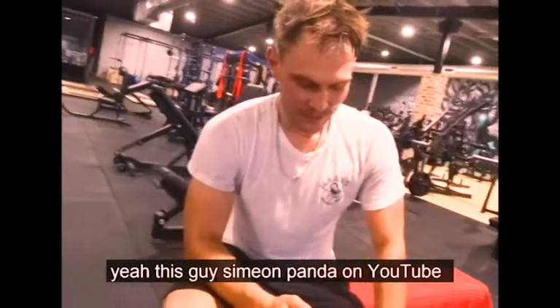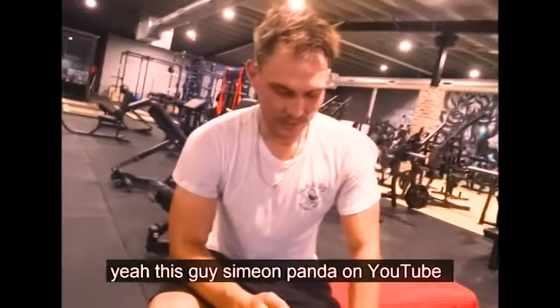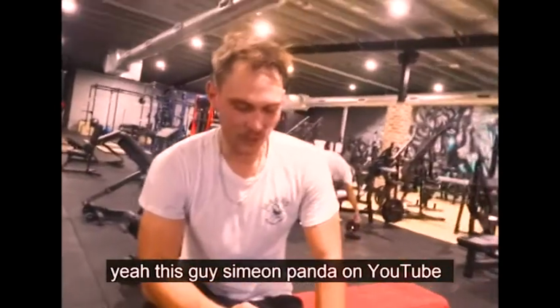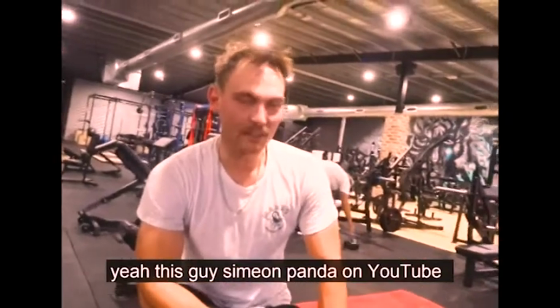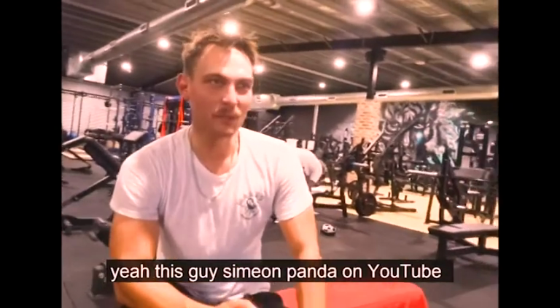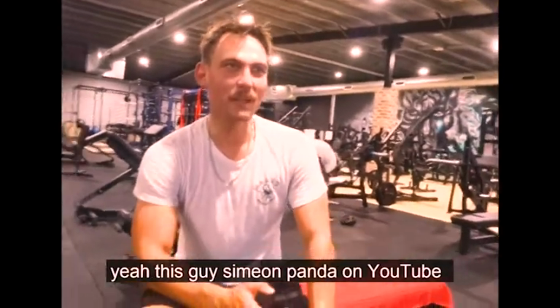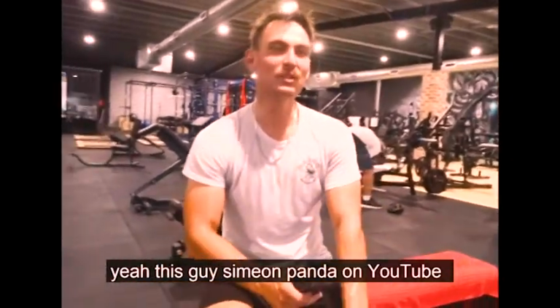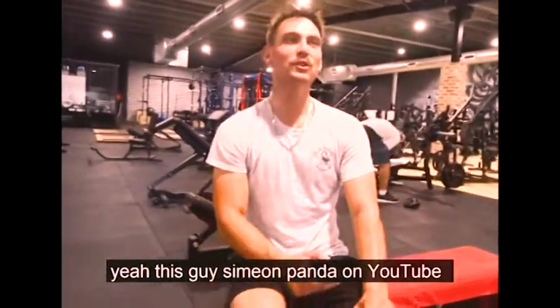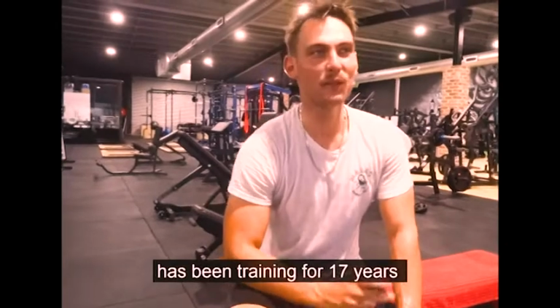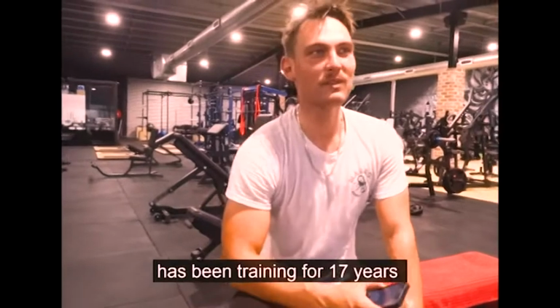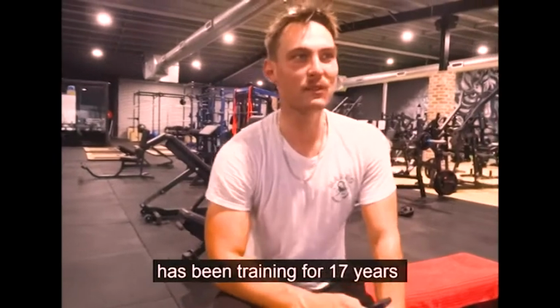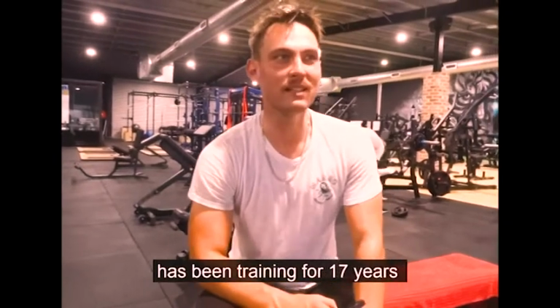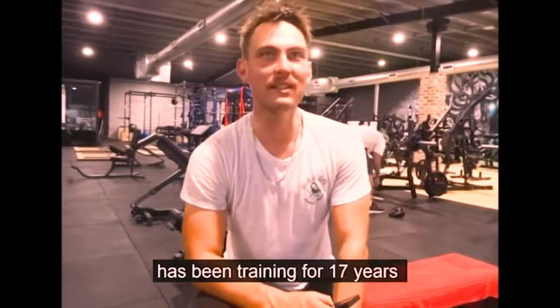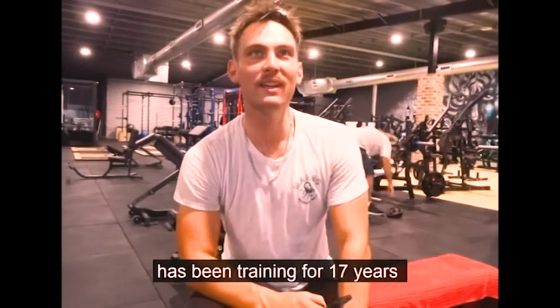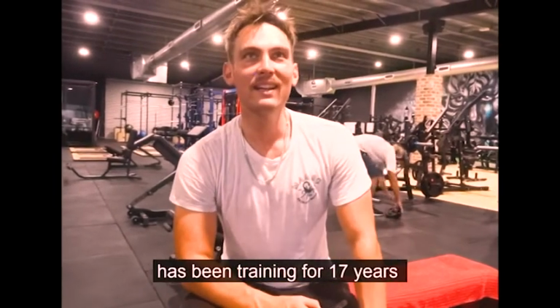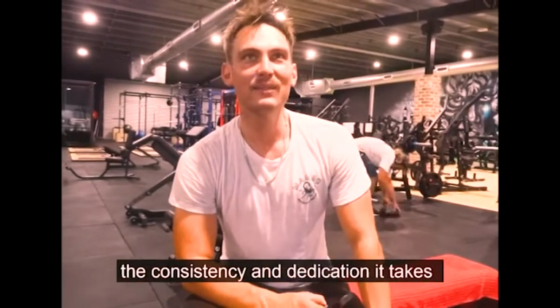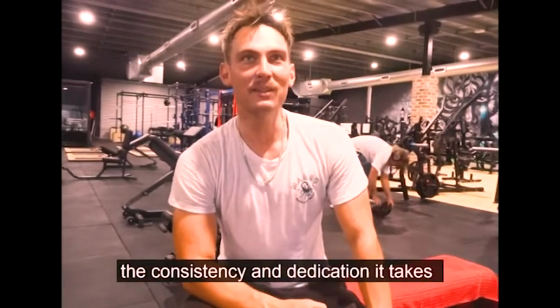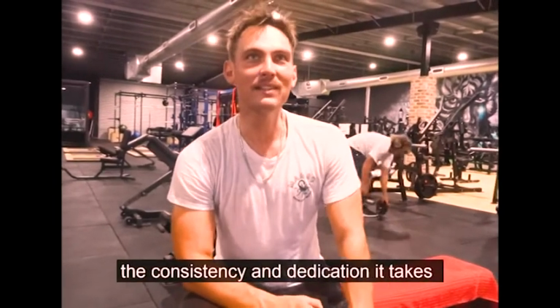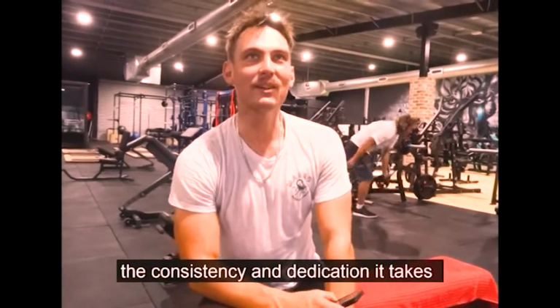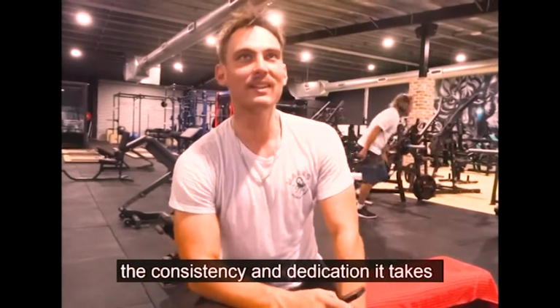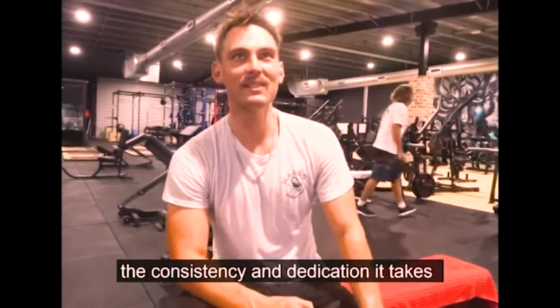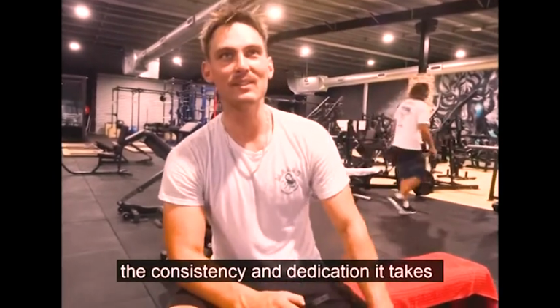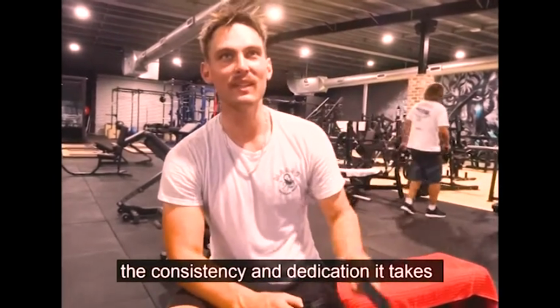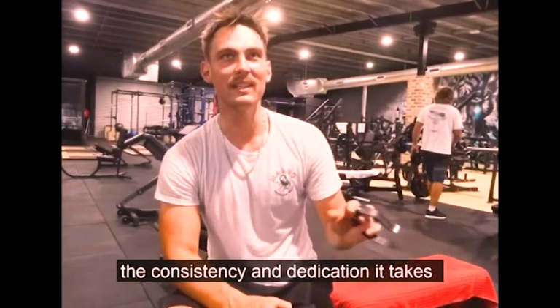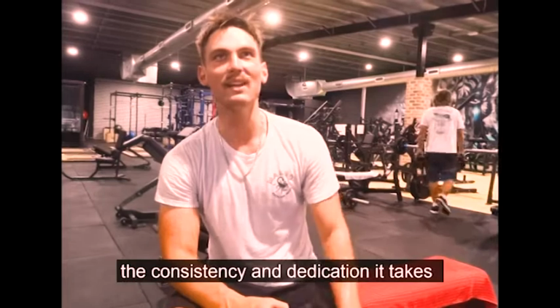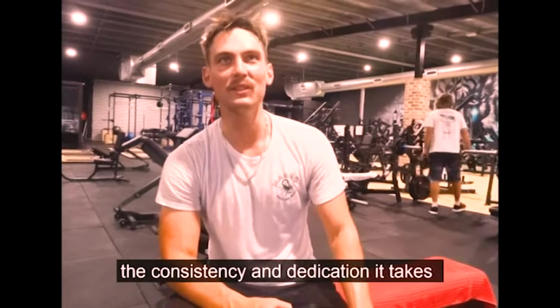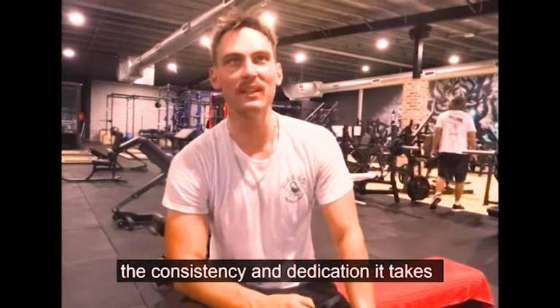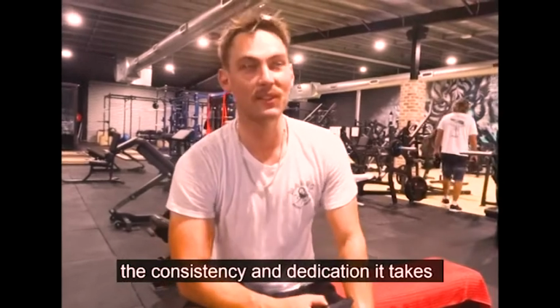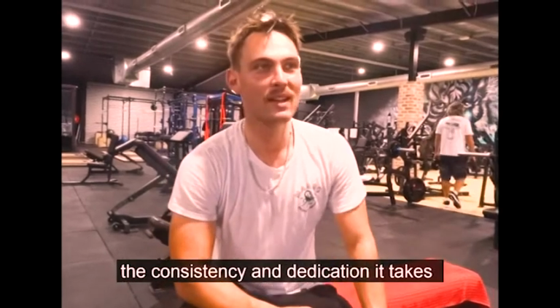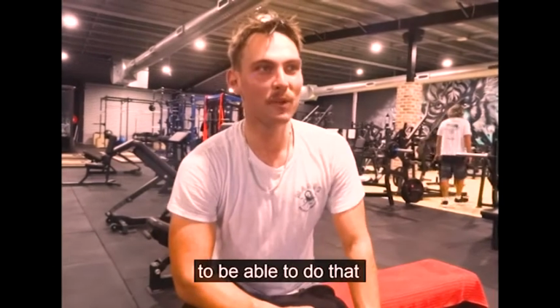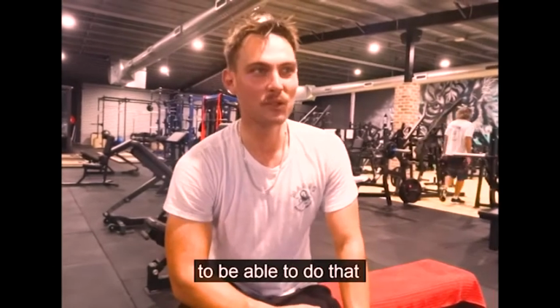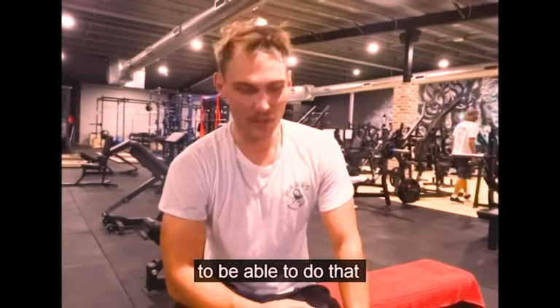Simeon Panda has been on YouTube for 17 years — it's amazing. The consistency and dedication it takes to be able to do that.